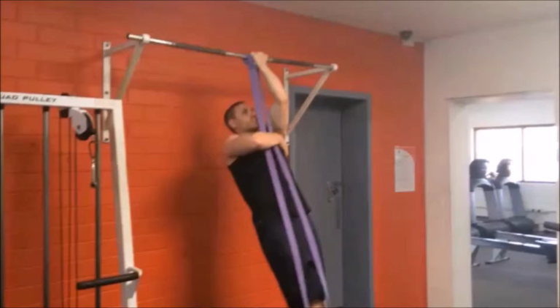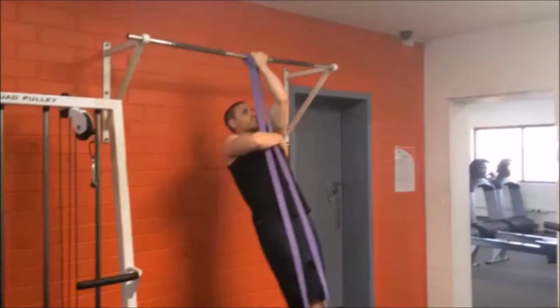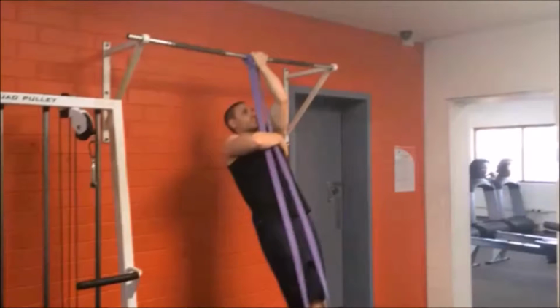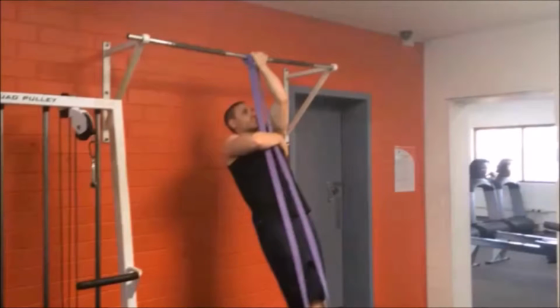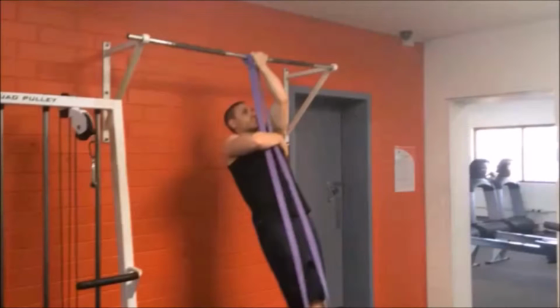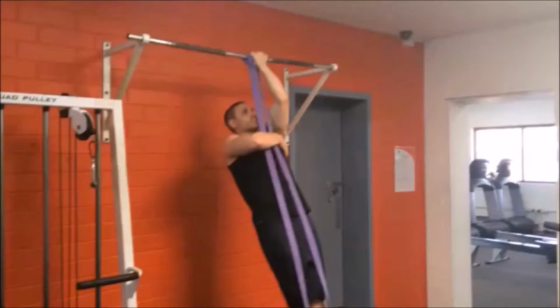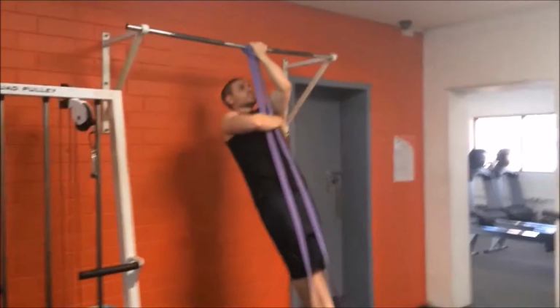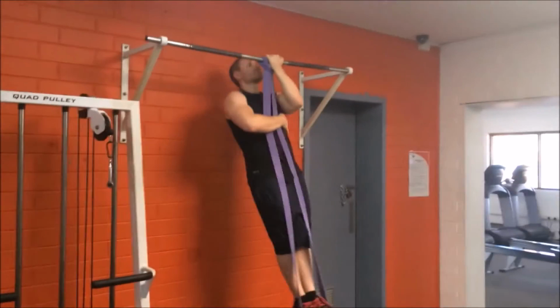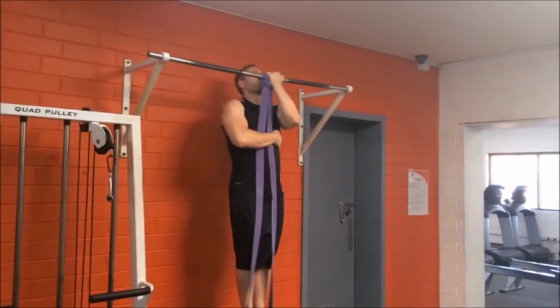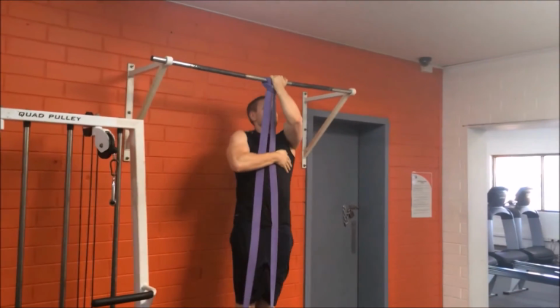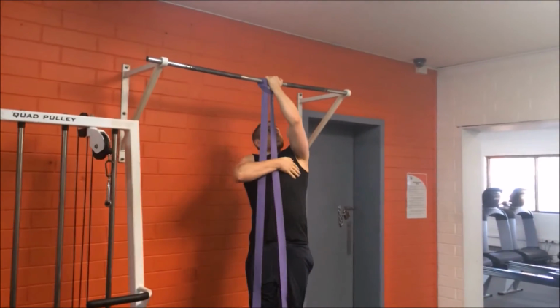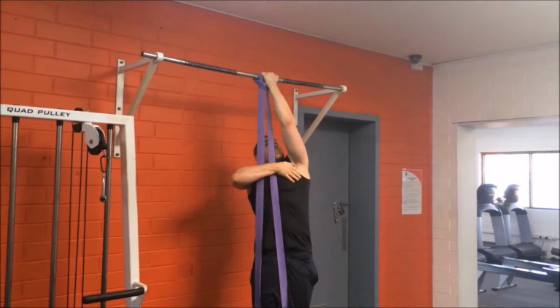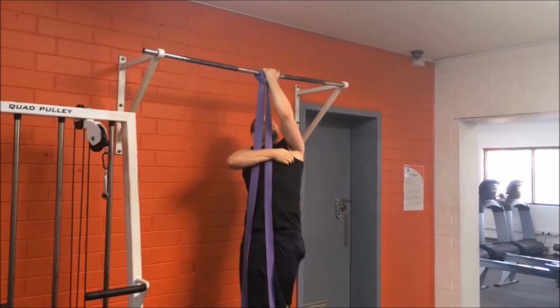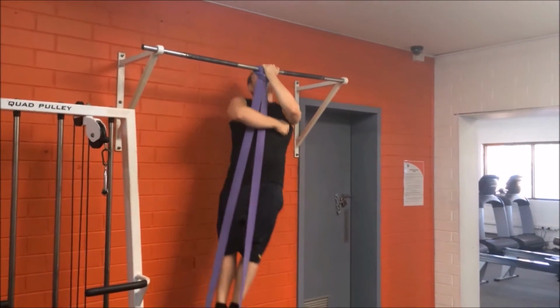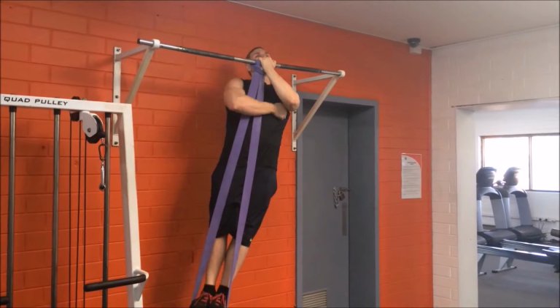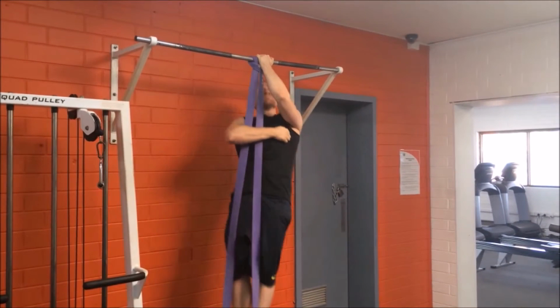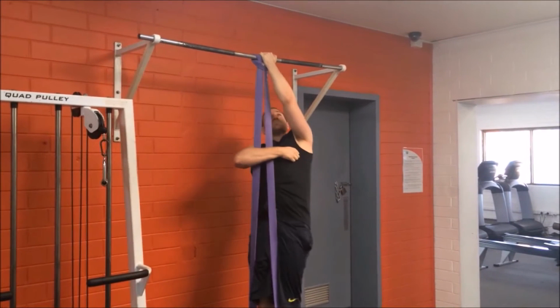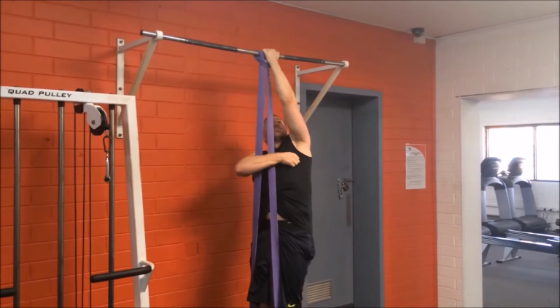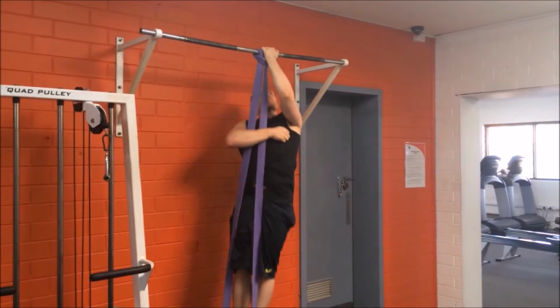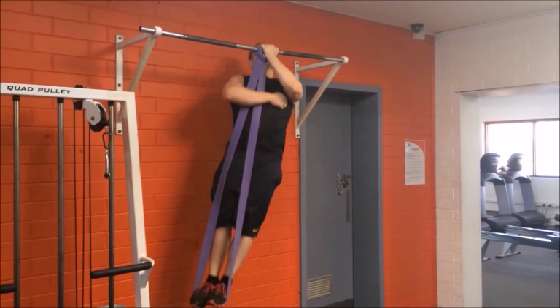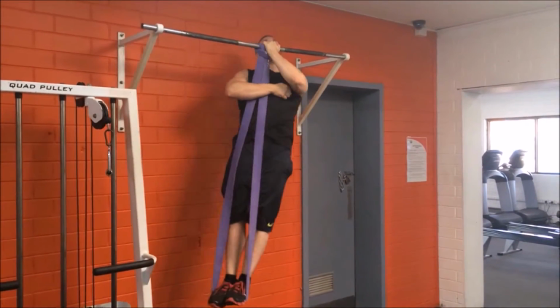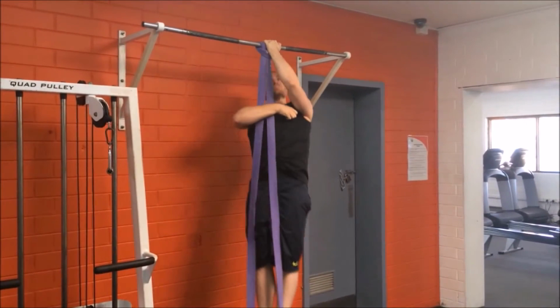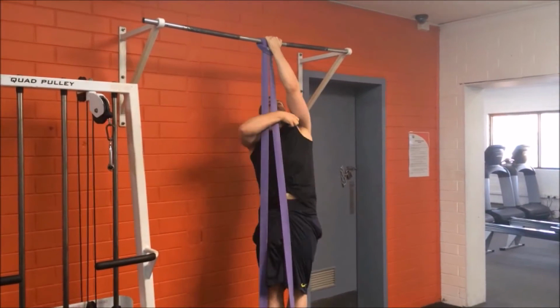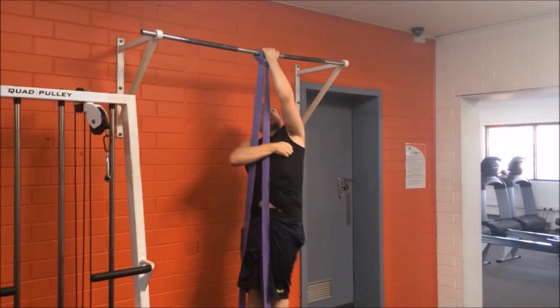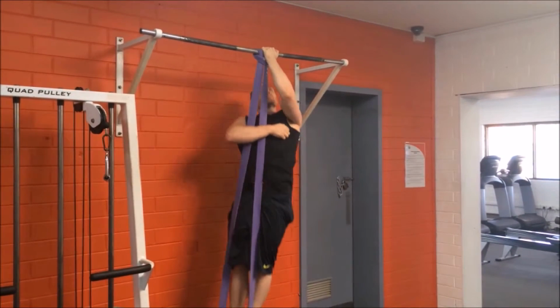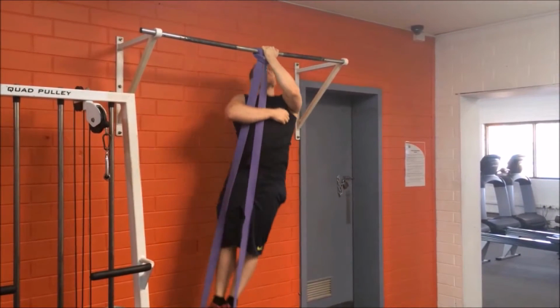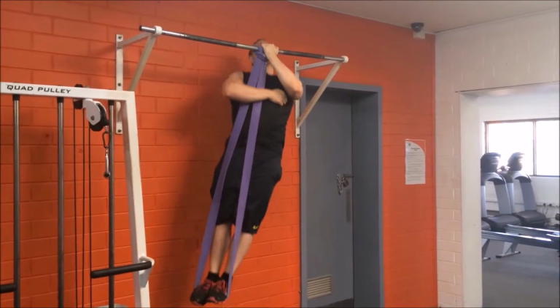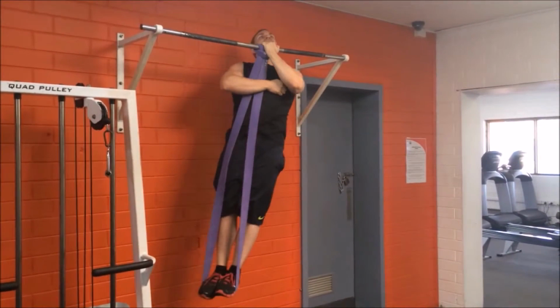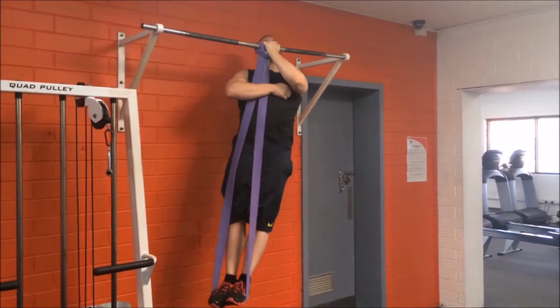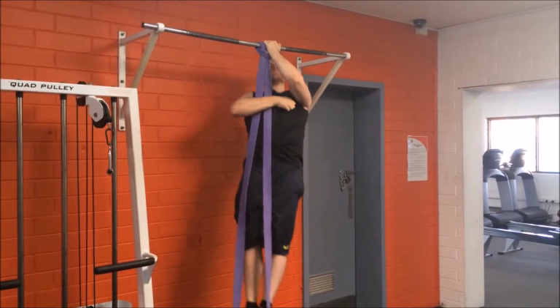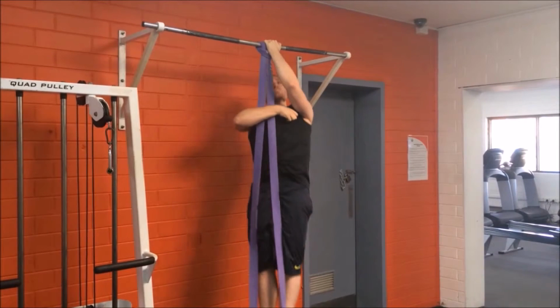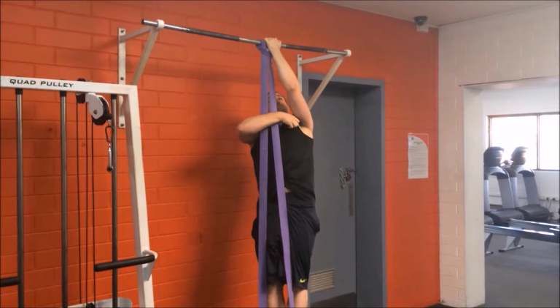Set up a resistance band on a bar overhead, pull the band down and loop it under one foot. Jump or step up to the bar and grasp the bar with one hand using an underhand grip, letting yourself hang.